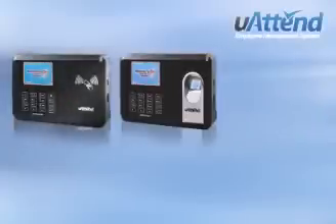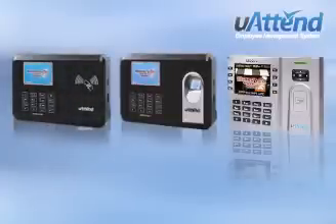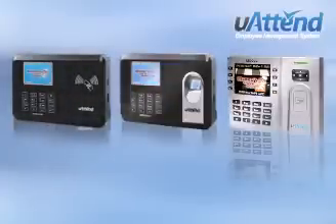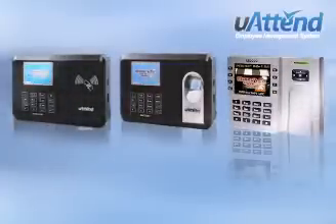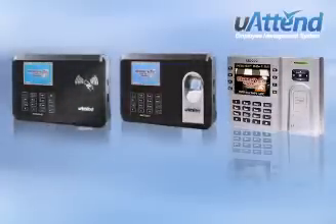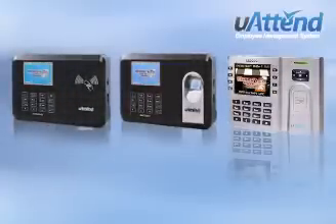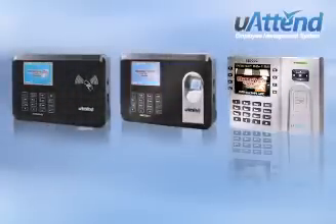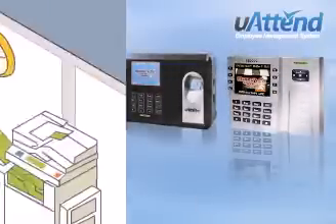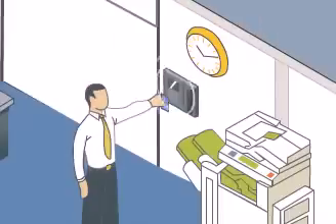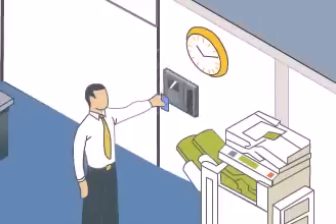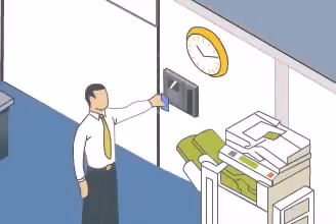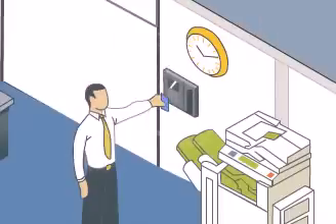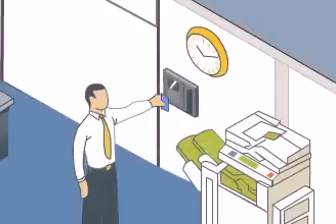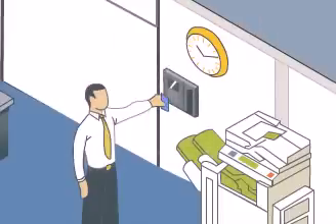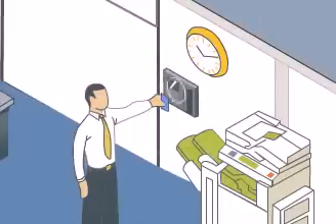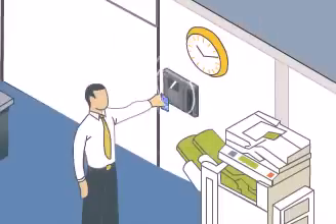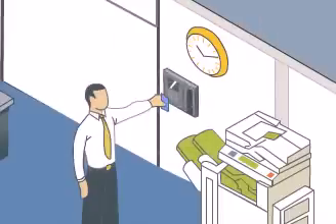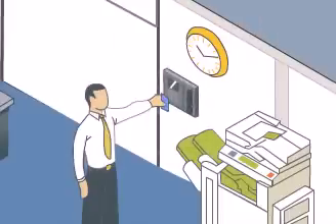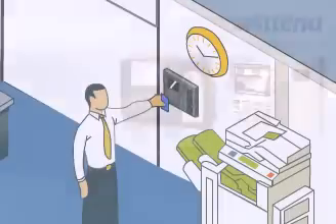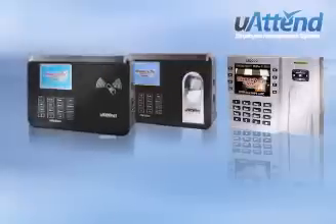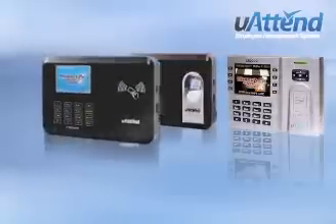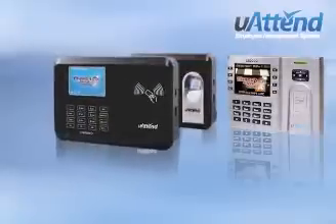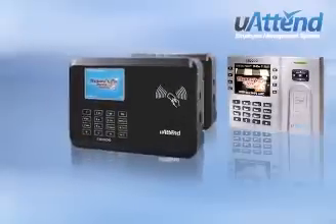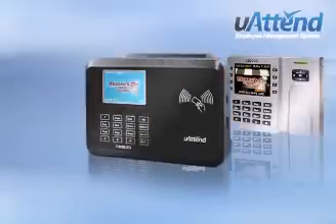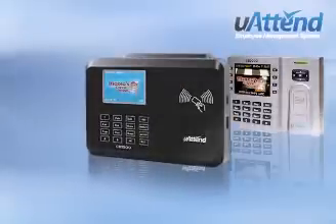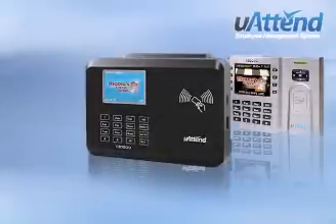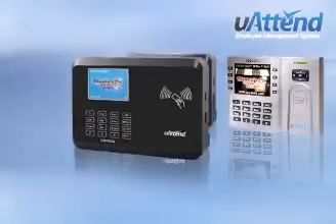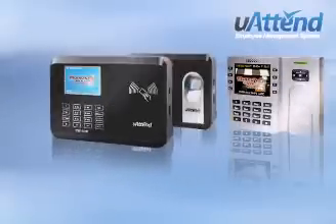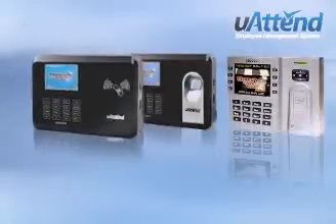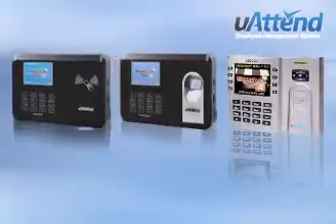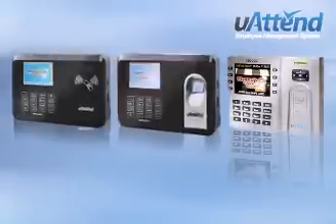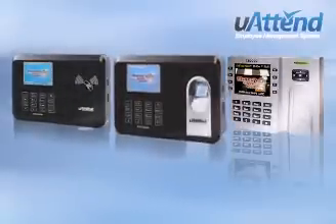Our time clocks are the lowest-priced units on the market. Choose from time clocks that allow employees to punch with an RFID badge or PIN number, or from time clocks that use biometrics, including fingerprints, to punch in employees.